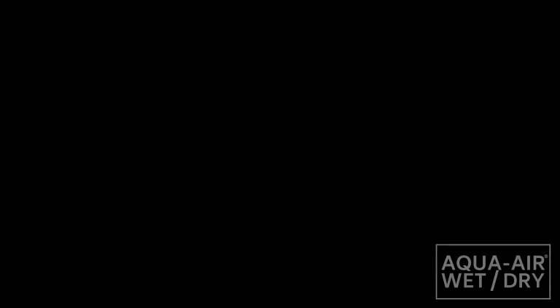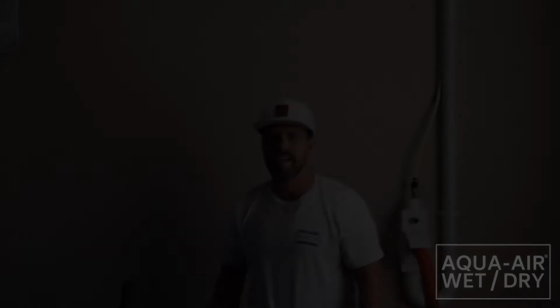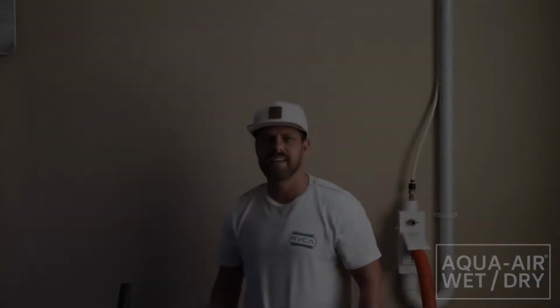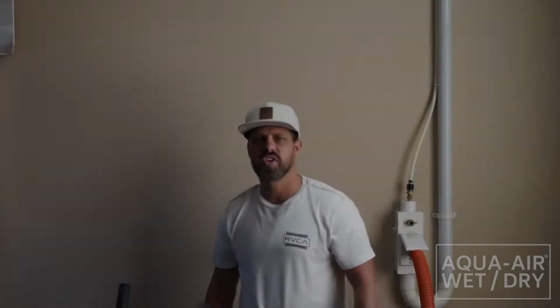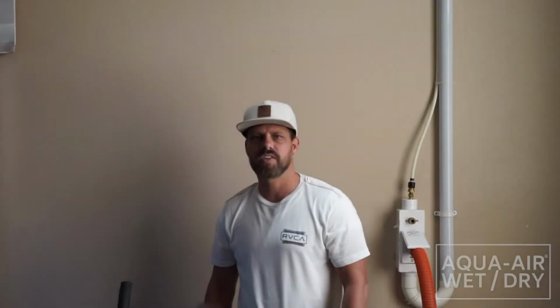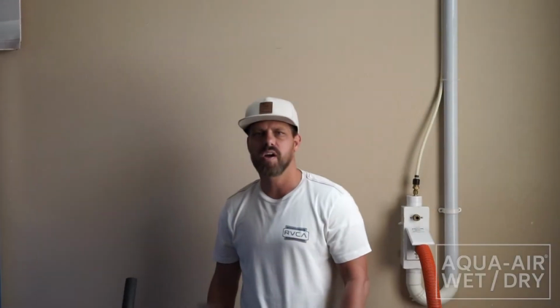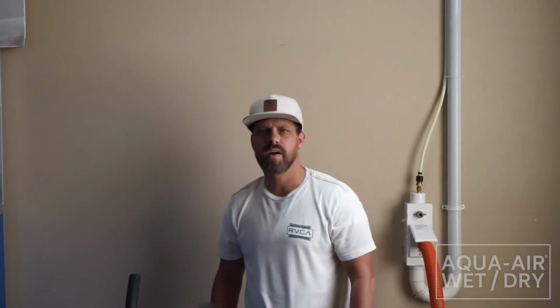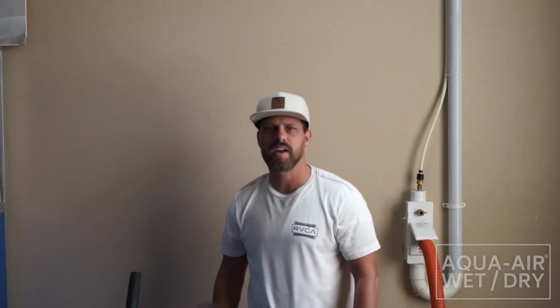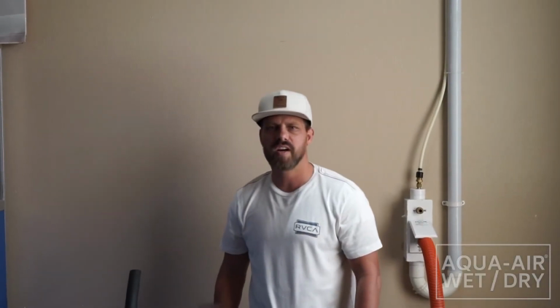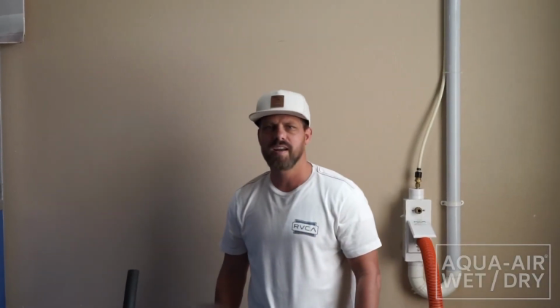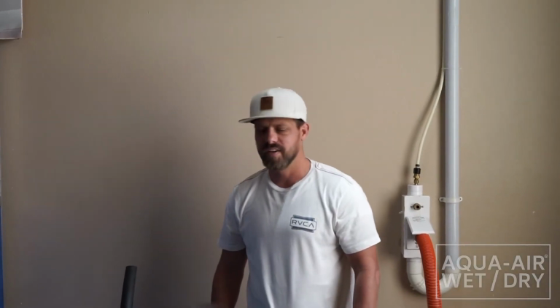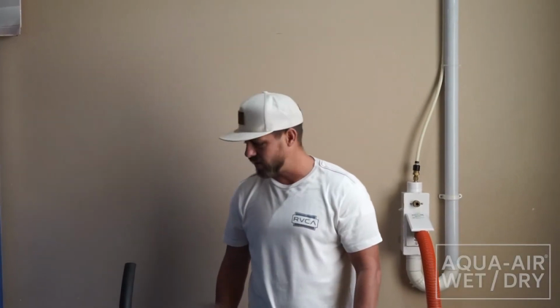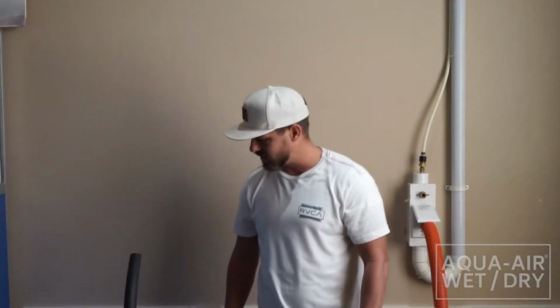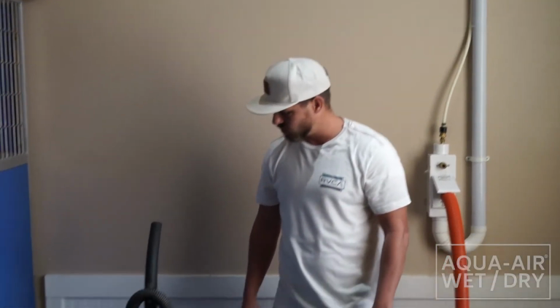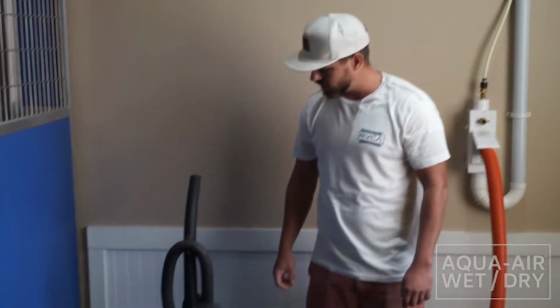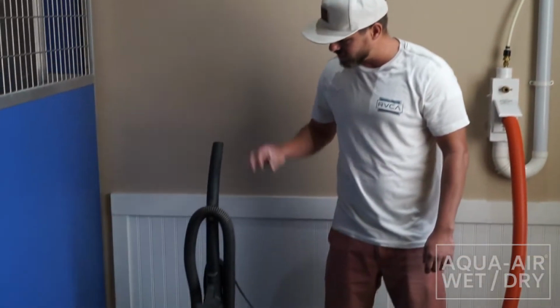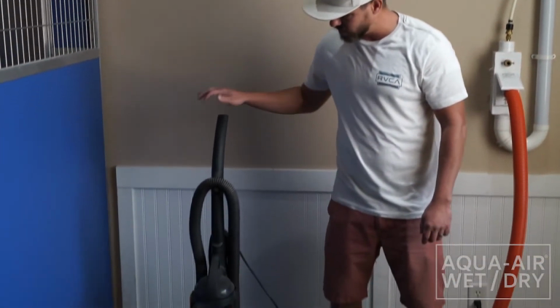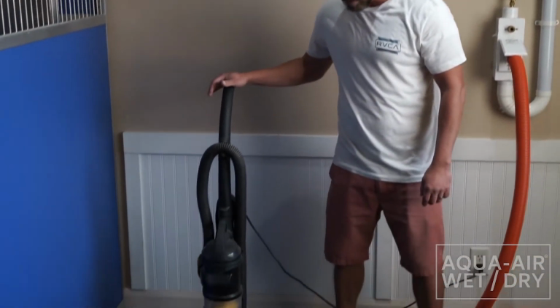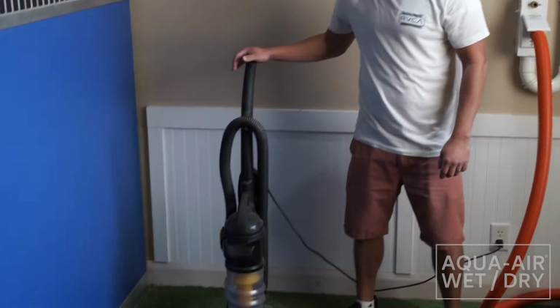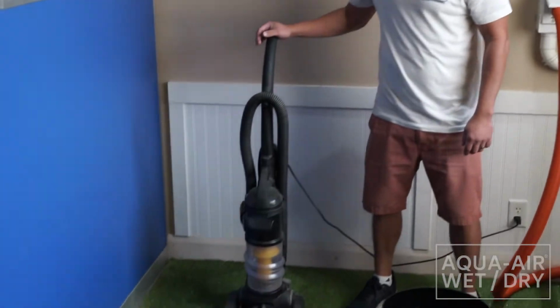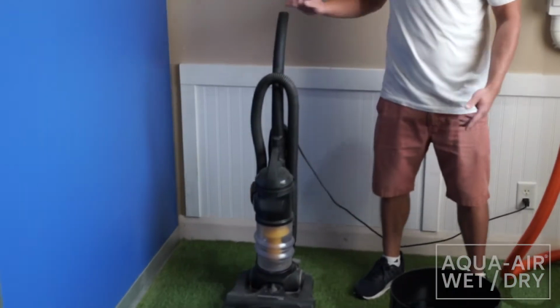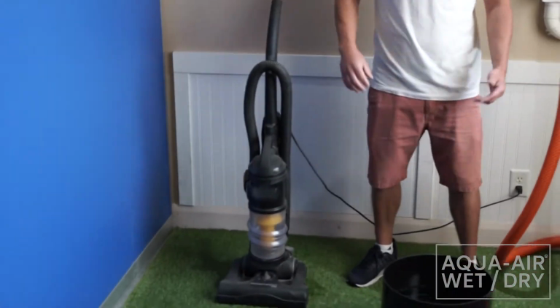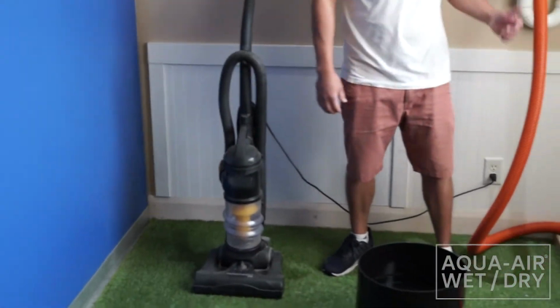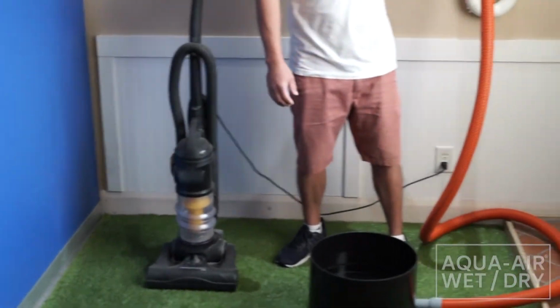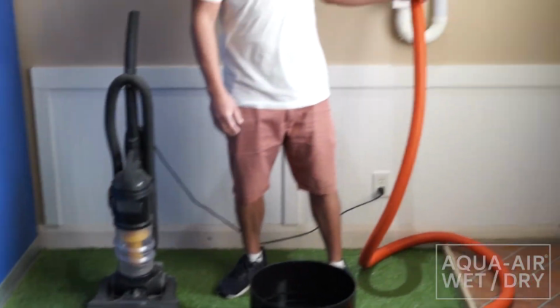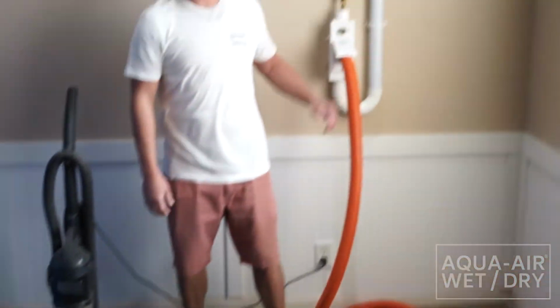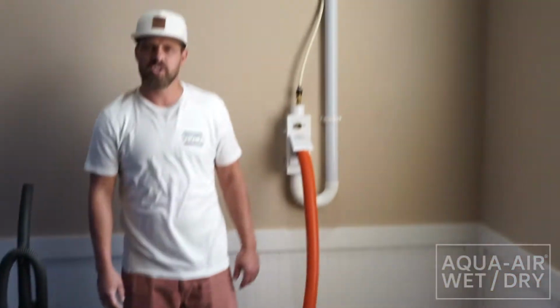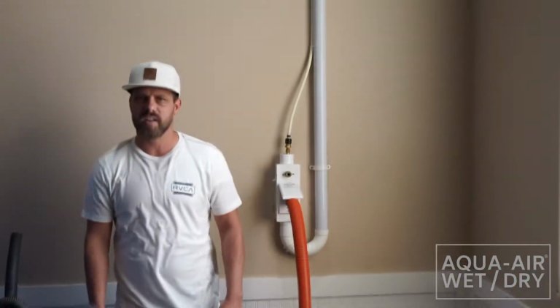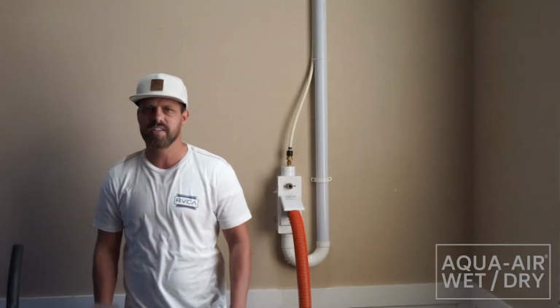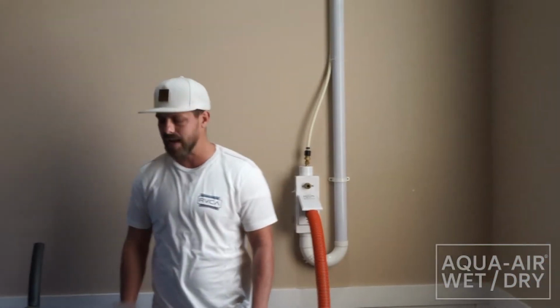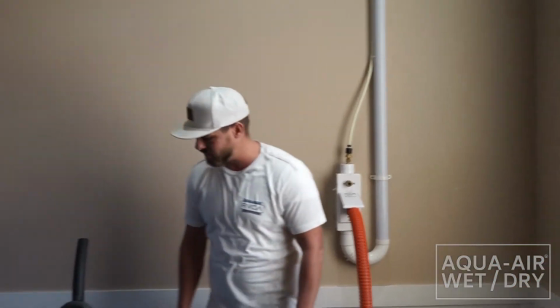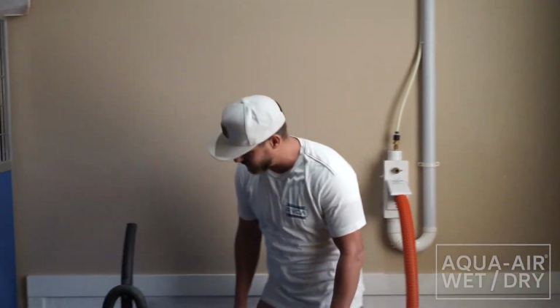Hey guys, I'm Travis with AquaAir Wet Drying. Today we're going to suck some water out of a standard vacuum and some water out of AquaAir Wet Drying. Let's see what happens here.